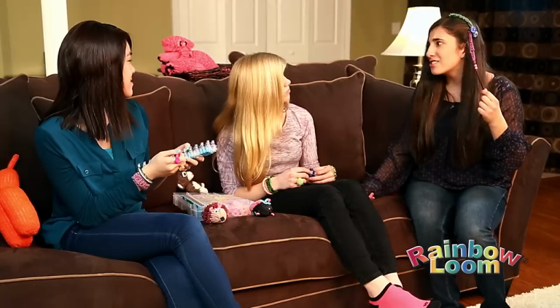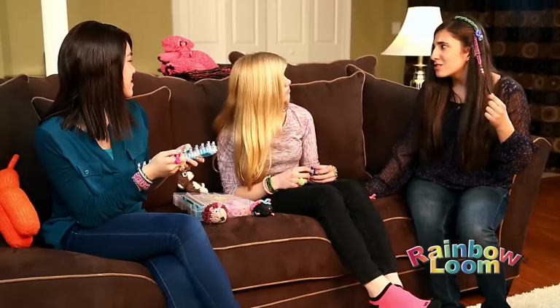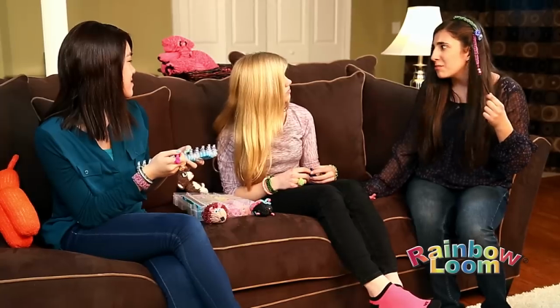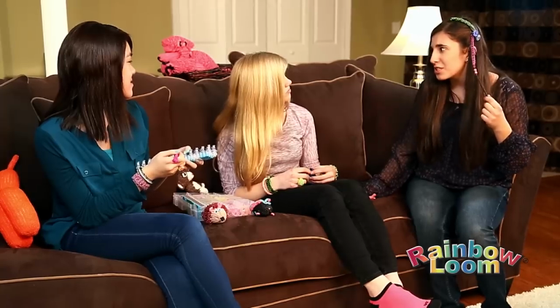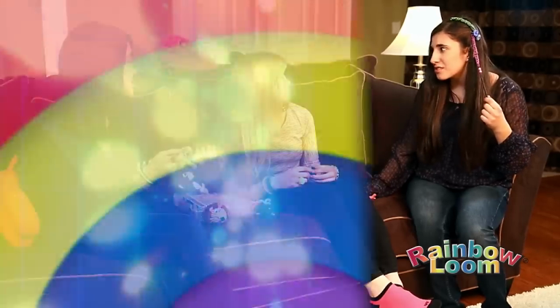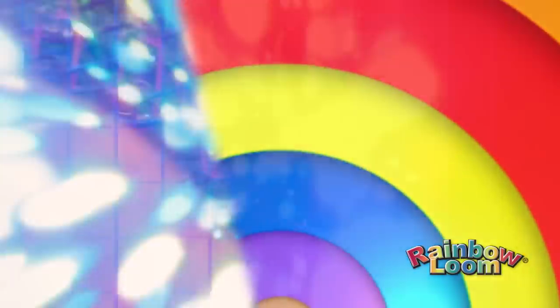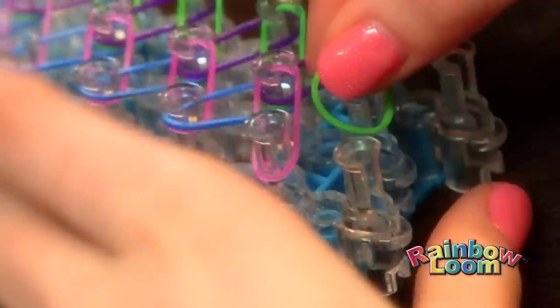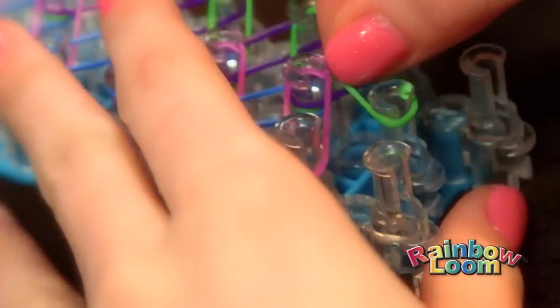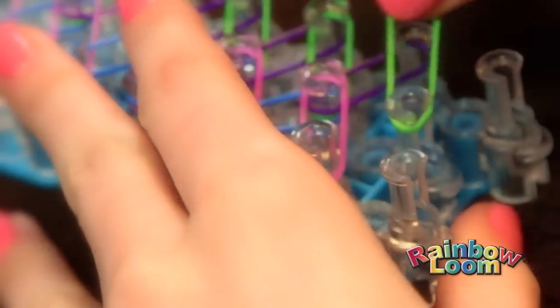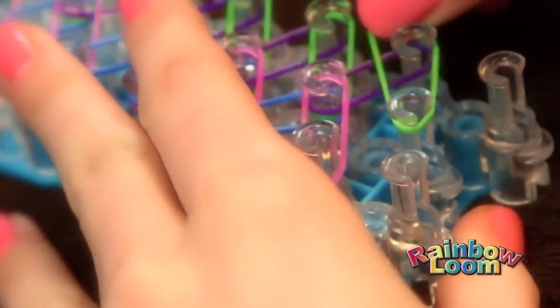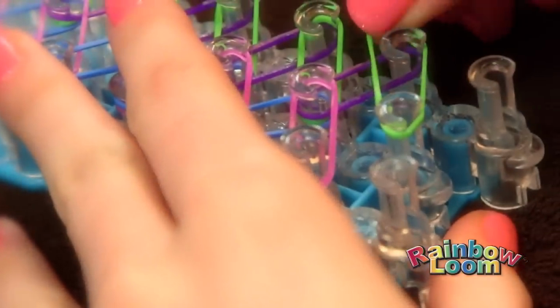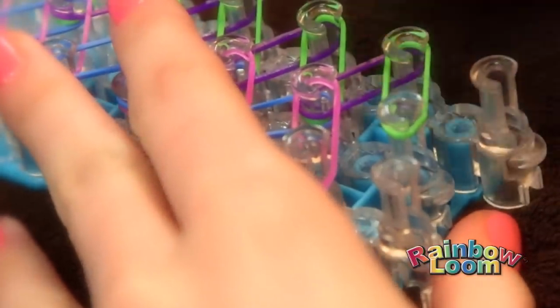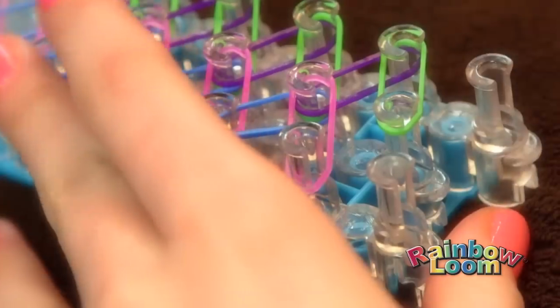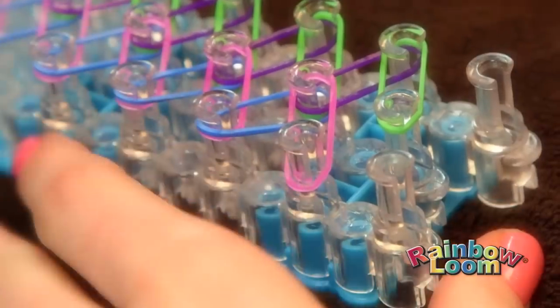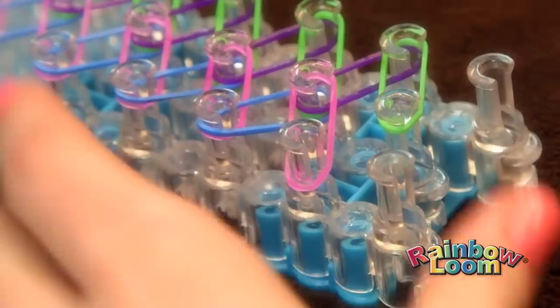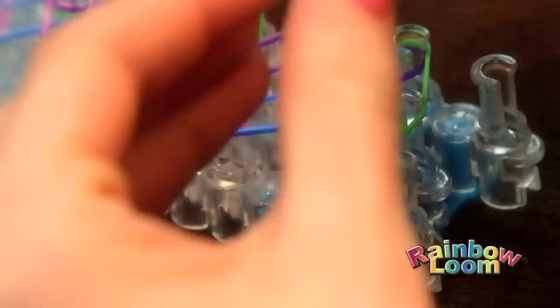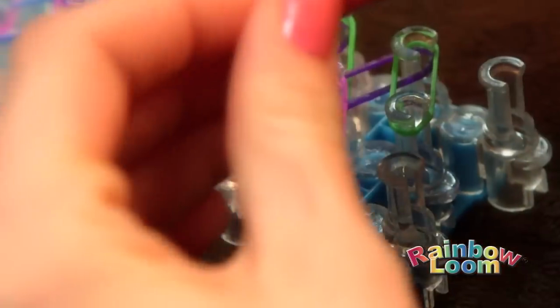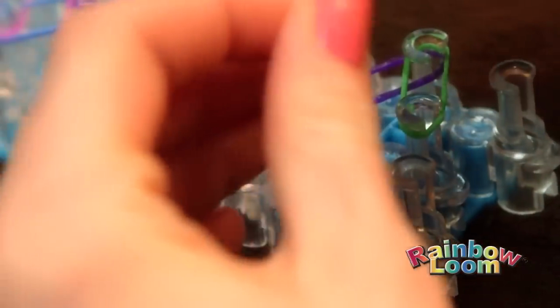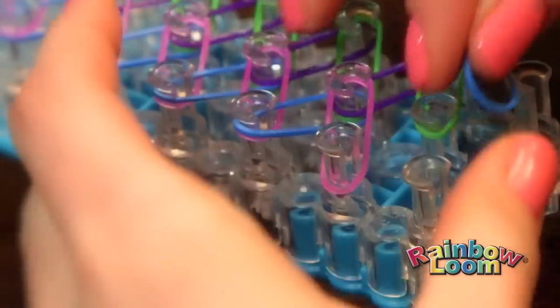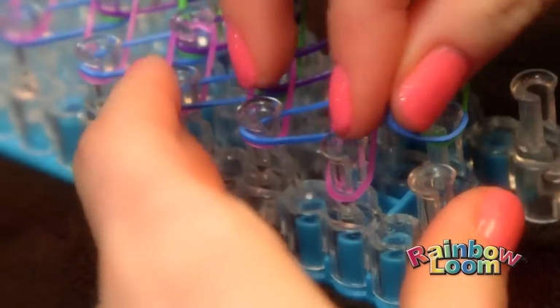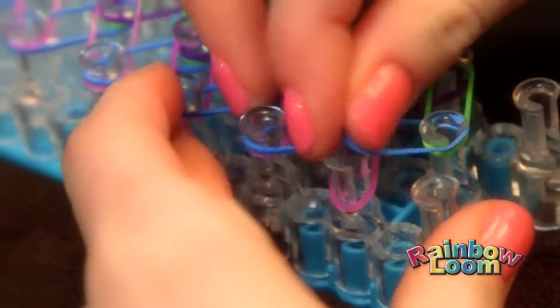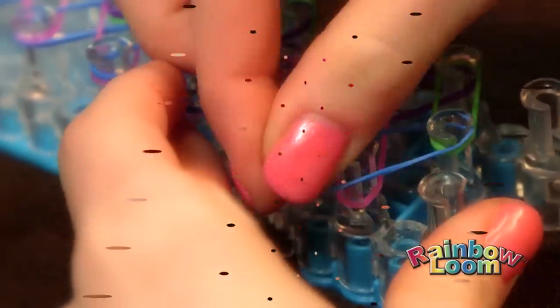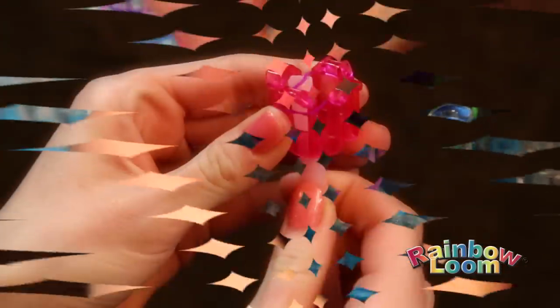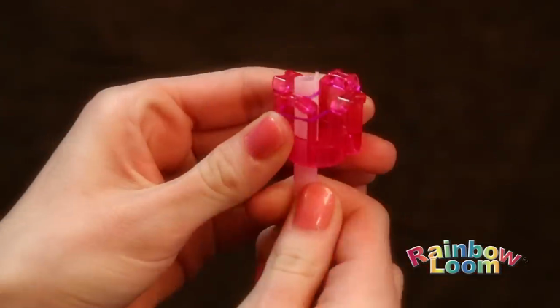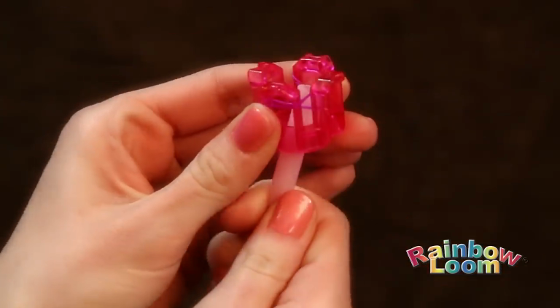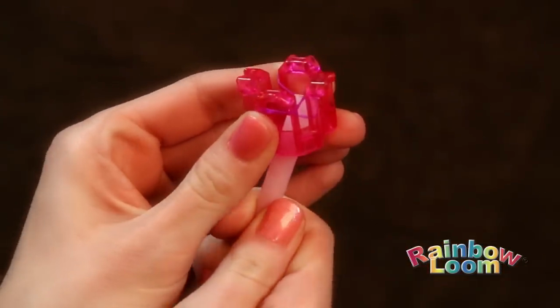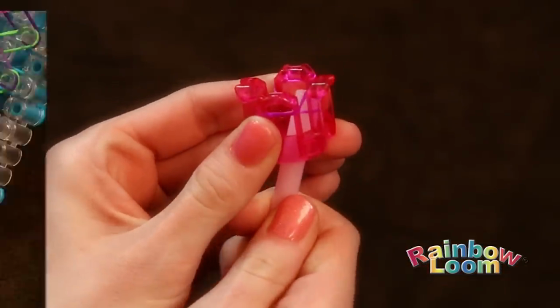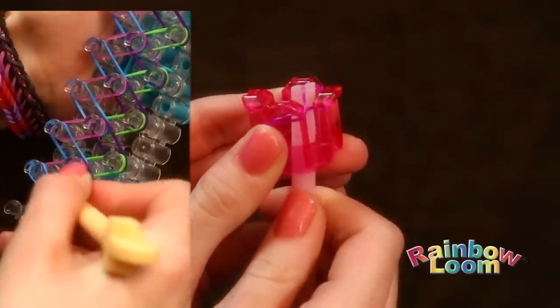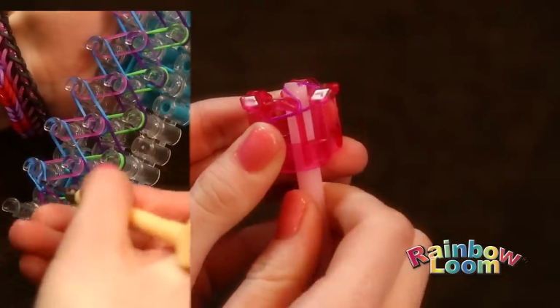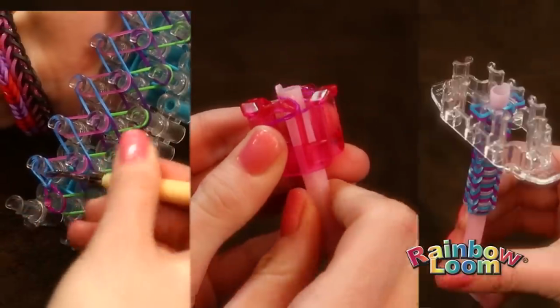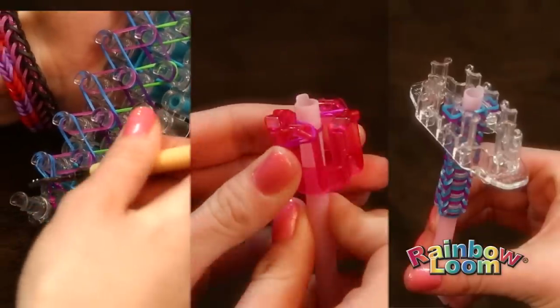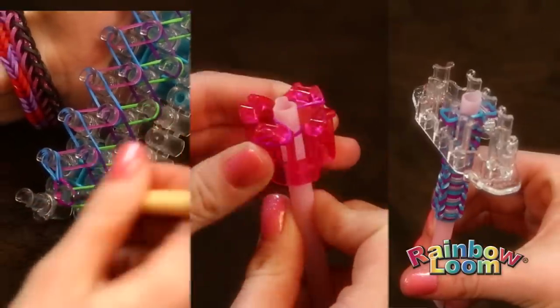It's so simple to use. First, pull out your loom. The best part about this kit is you can use three different types of looms: Finger Loom, Rainbow Loom, and Monster Tail.